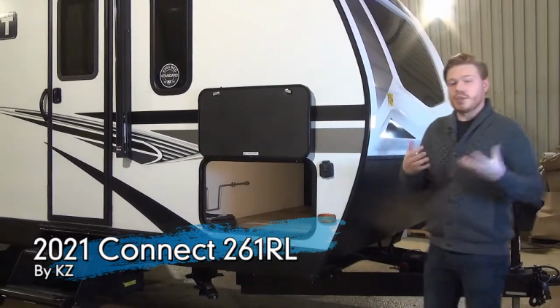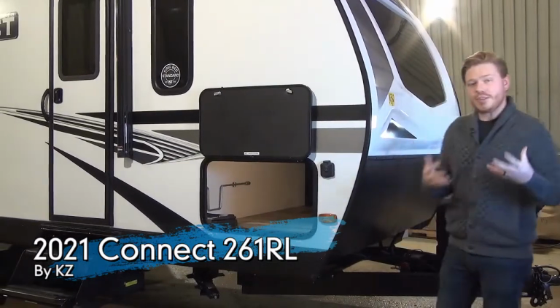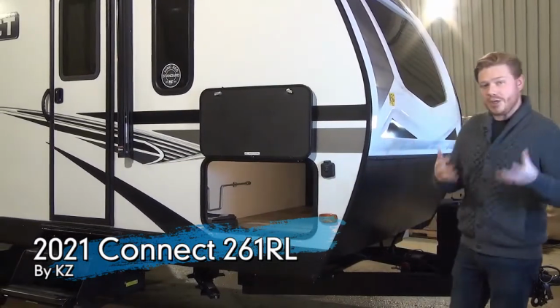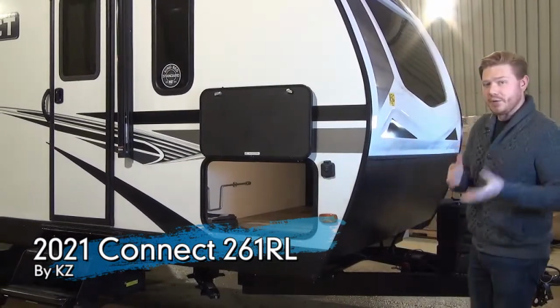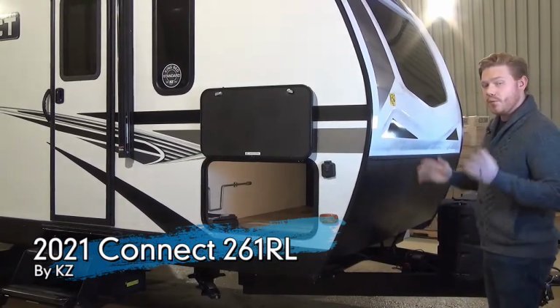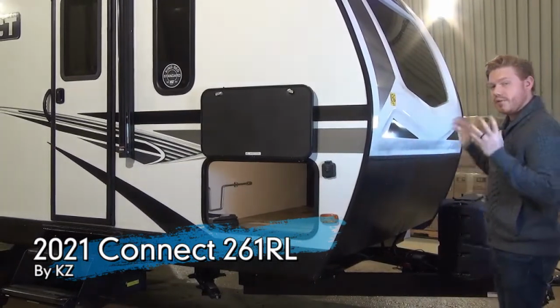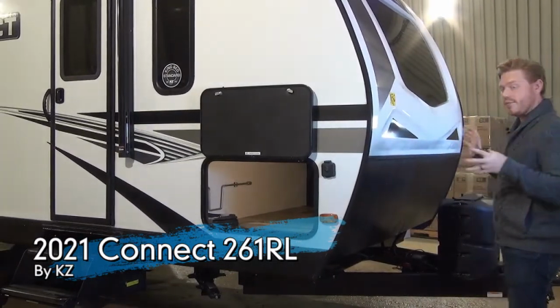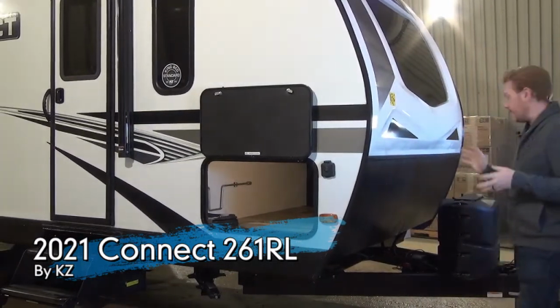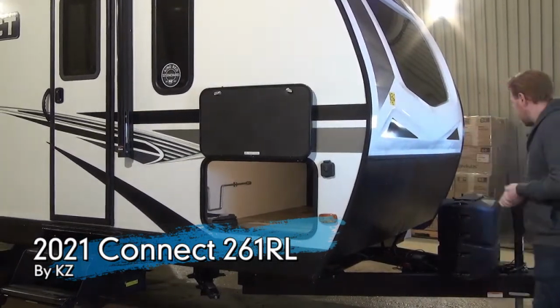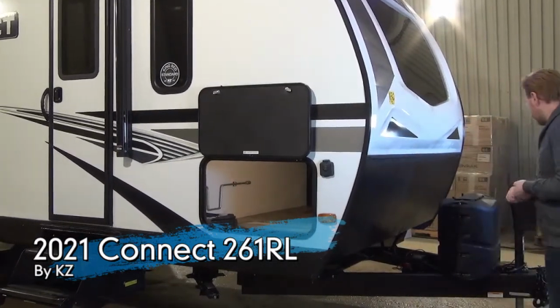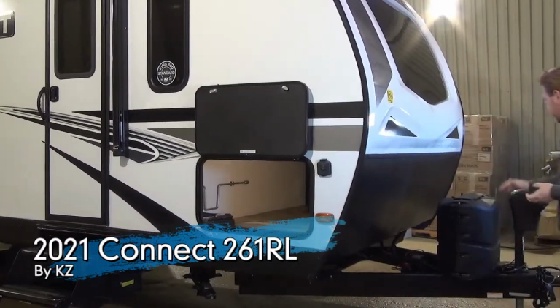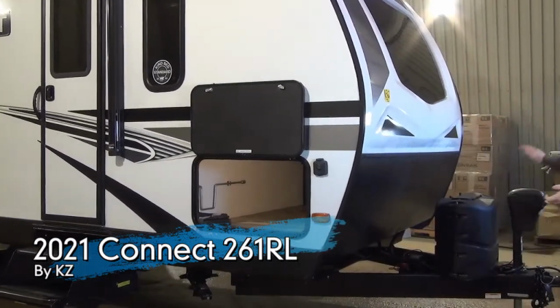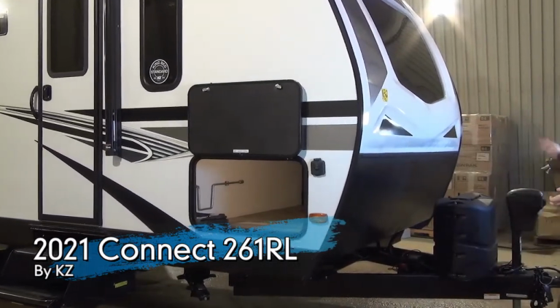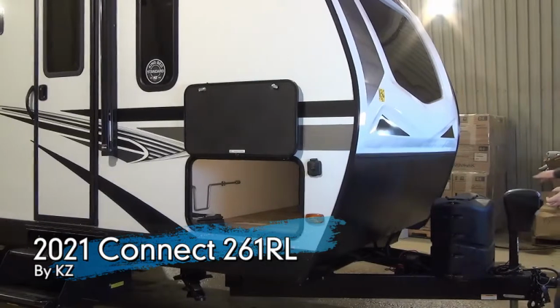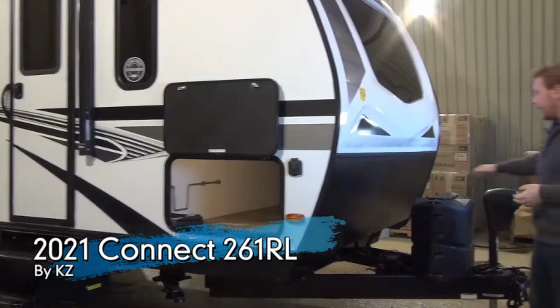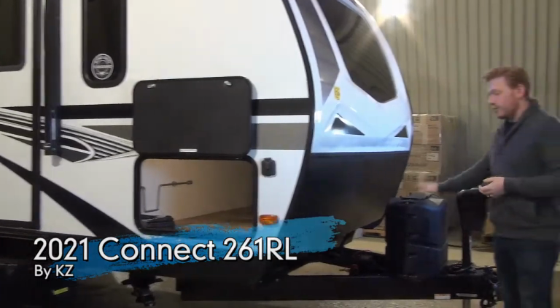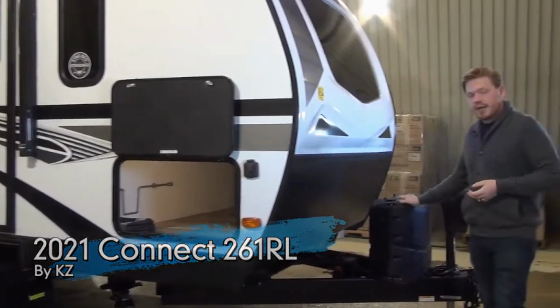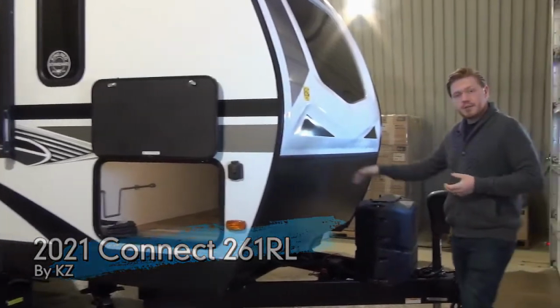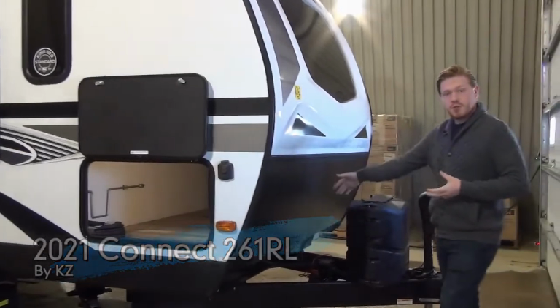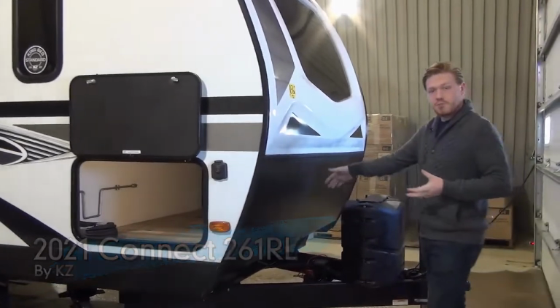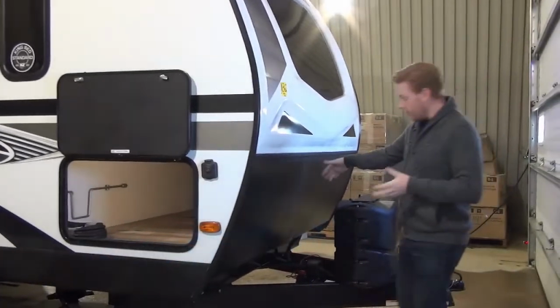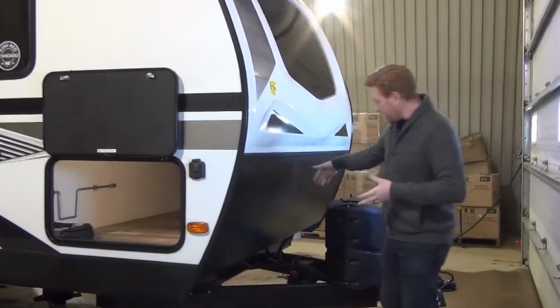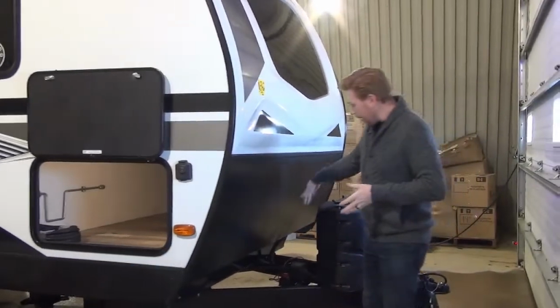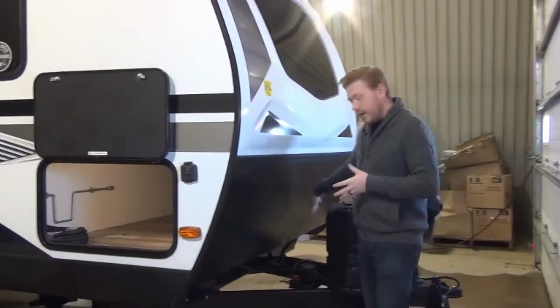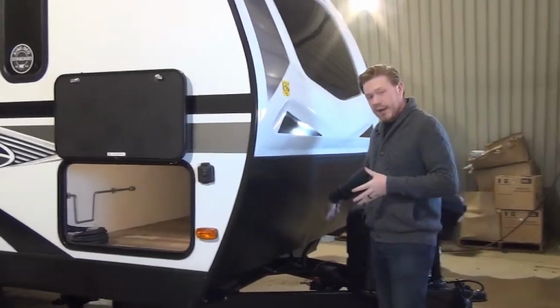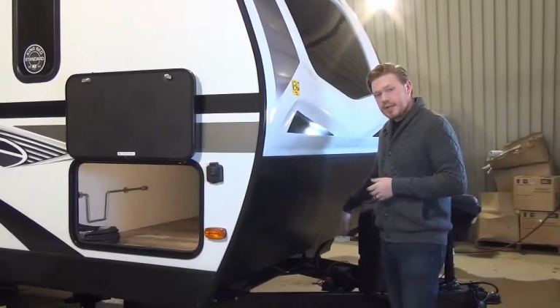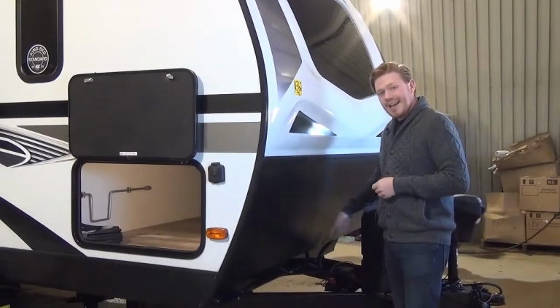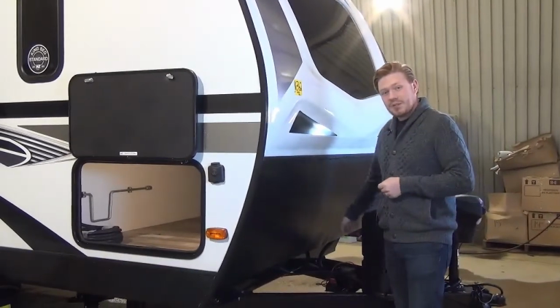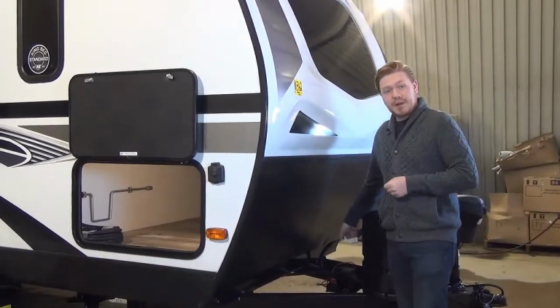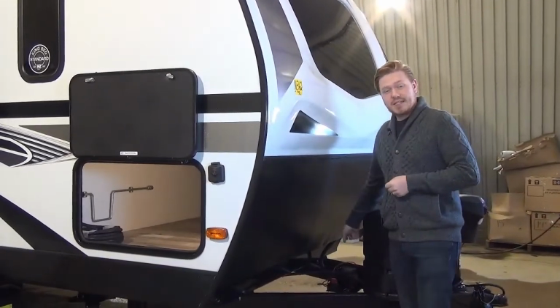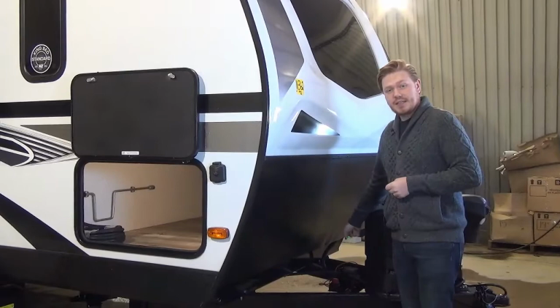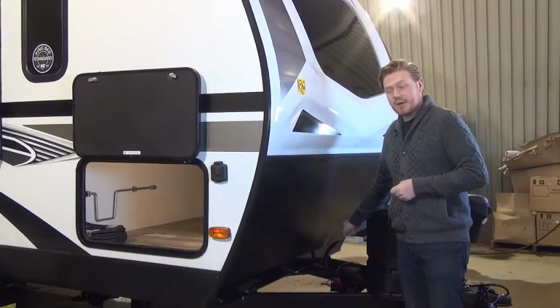So let's jump into it with the very front. Of course, they're still doing the power tongue jack, dual tanks, good room at the back for a couple batteries, as well as a battery disconnect at the front.